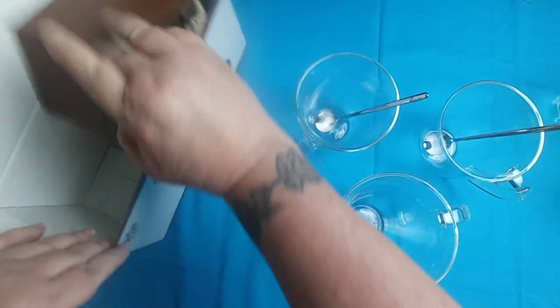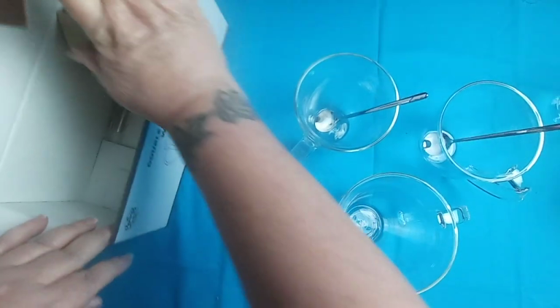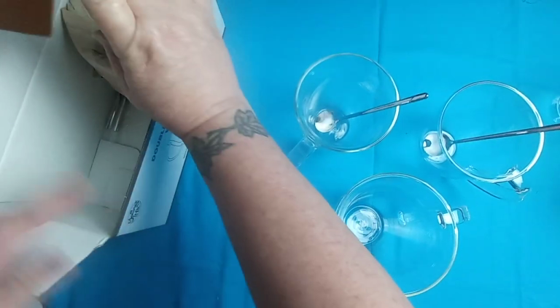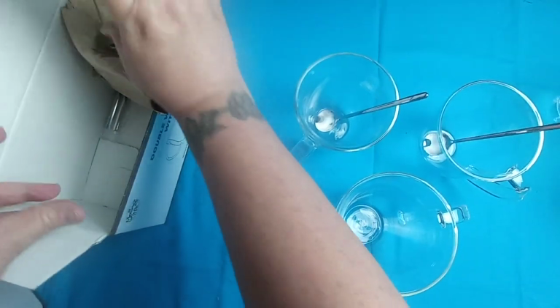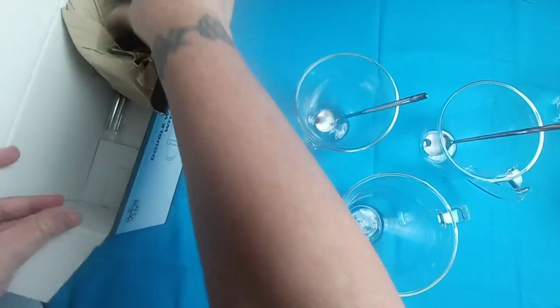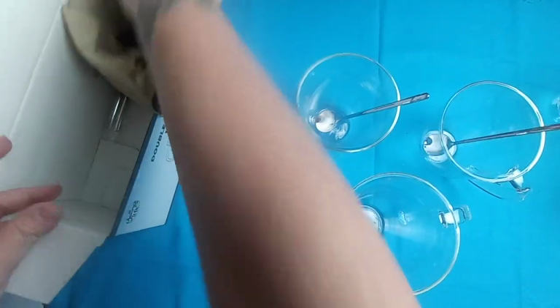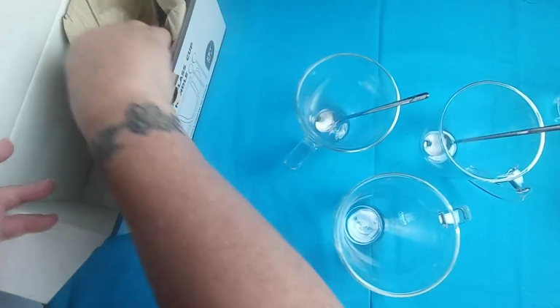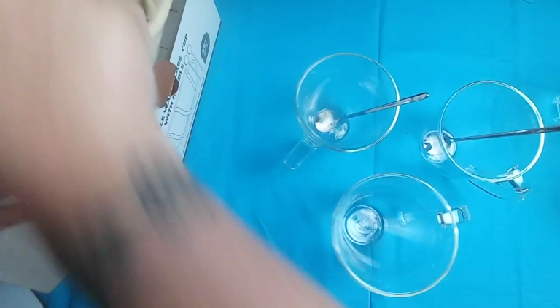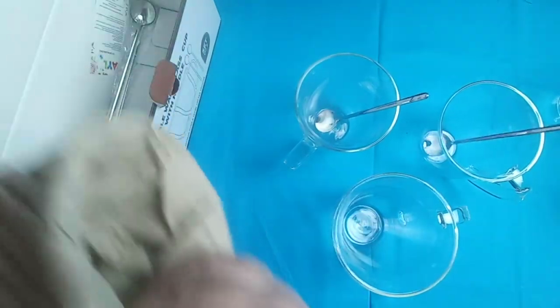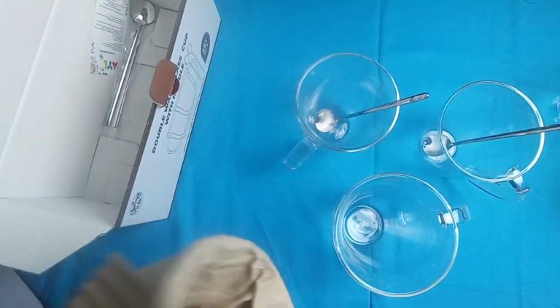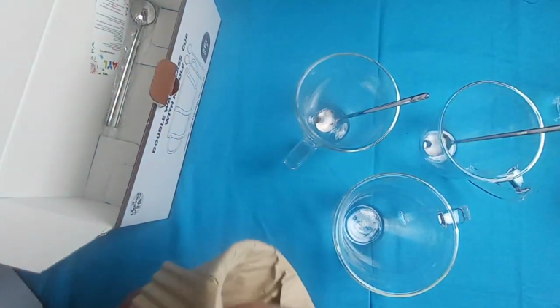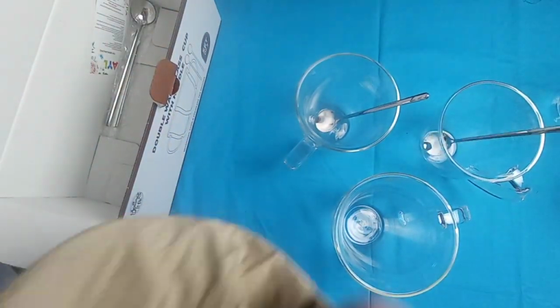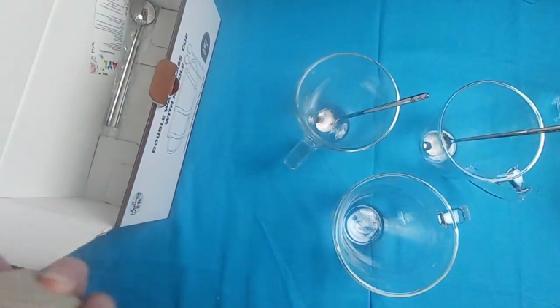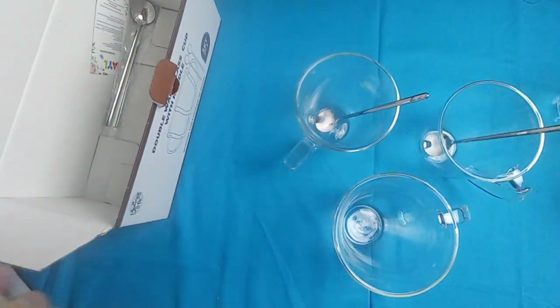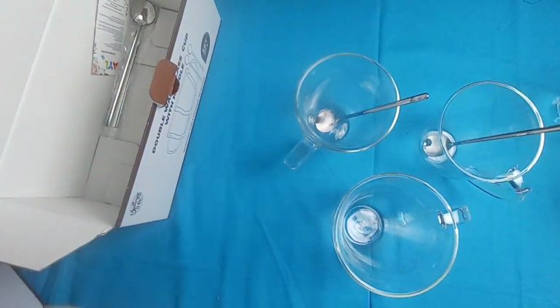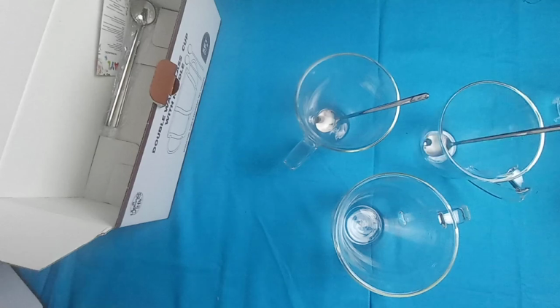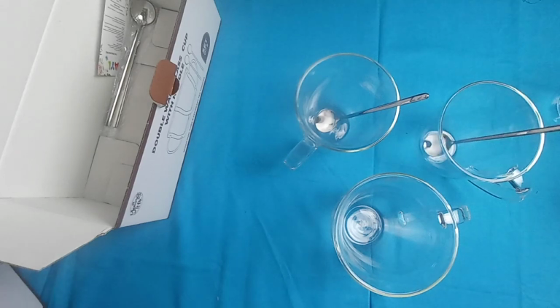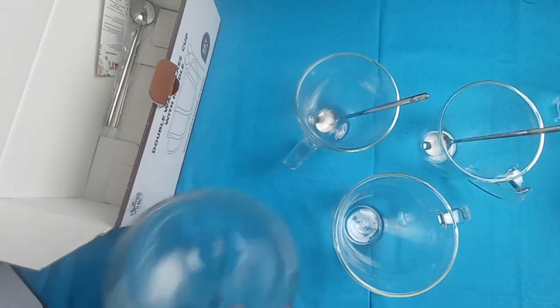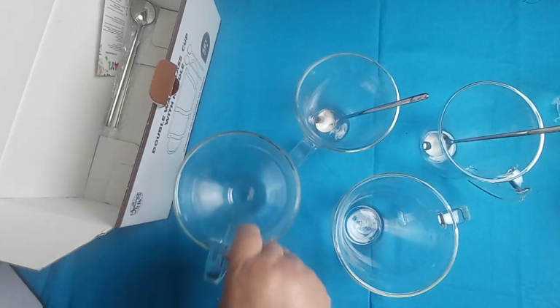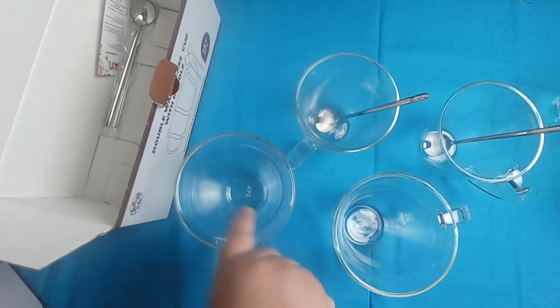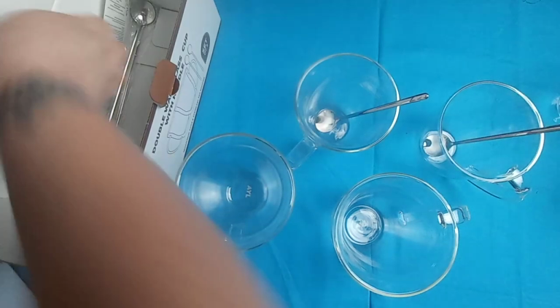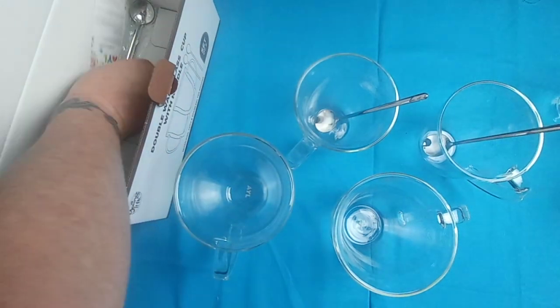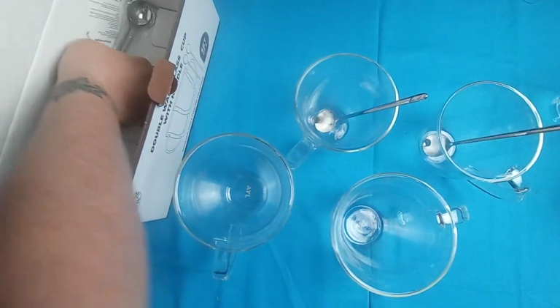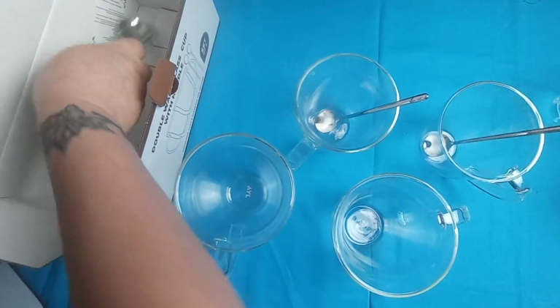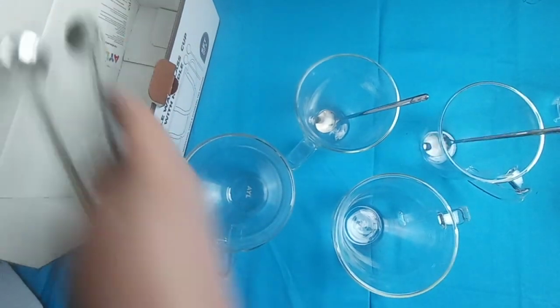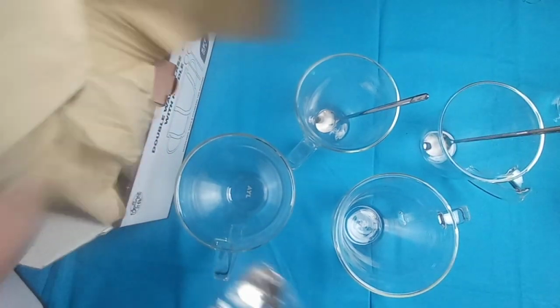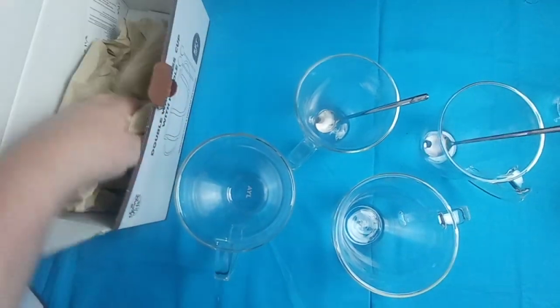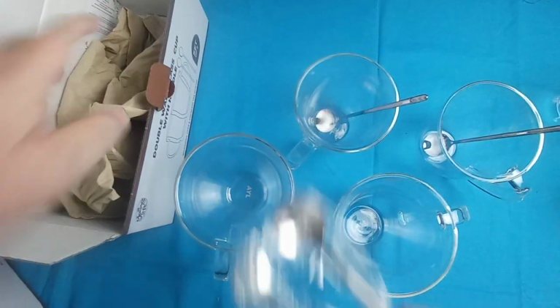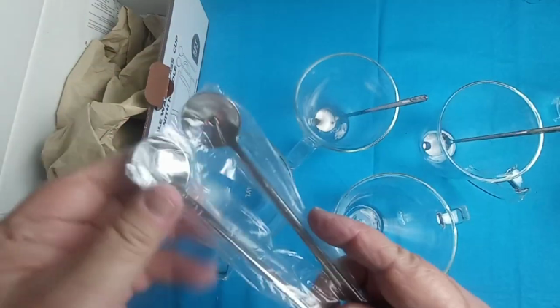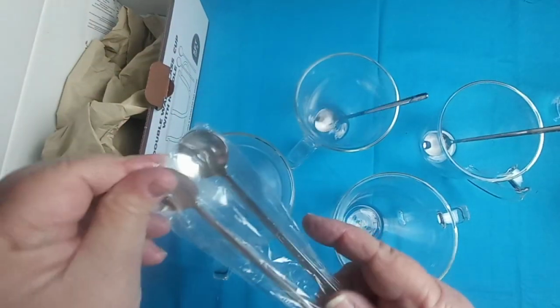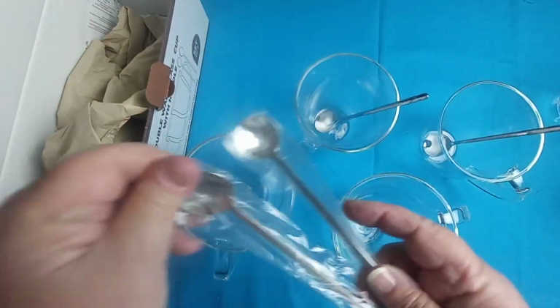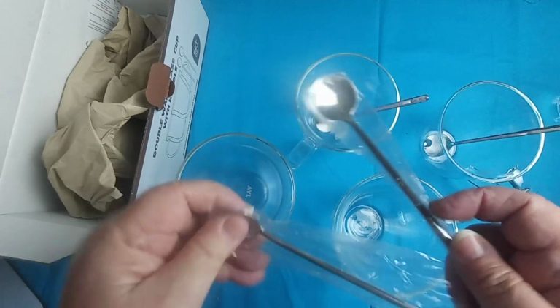The next one I'm opening is the 16 ounce, which is the largest size they have. It also comes with its own stir spoon.